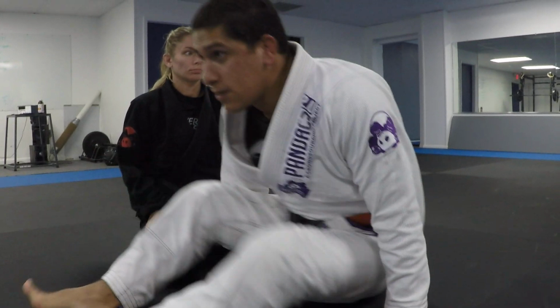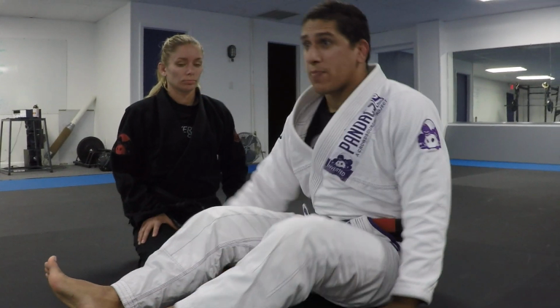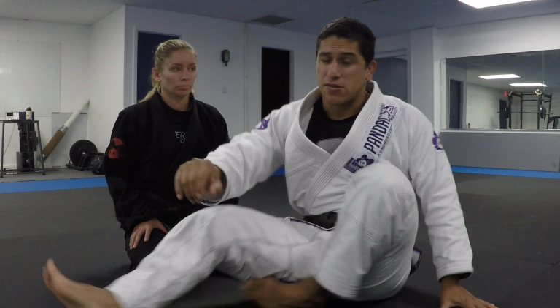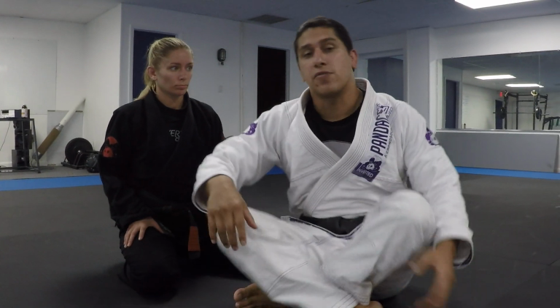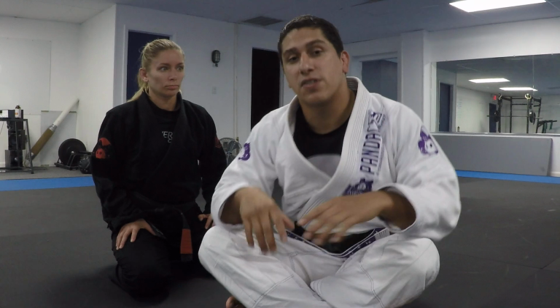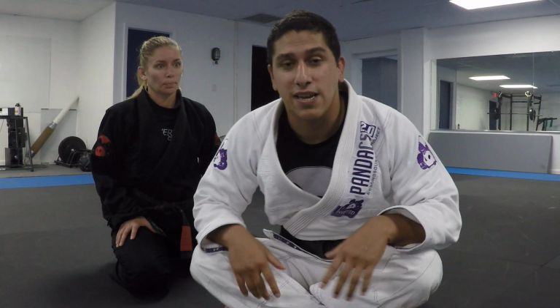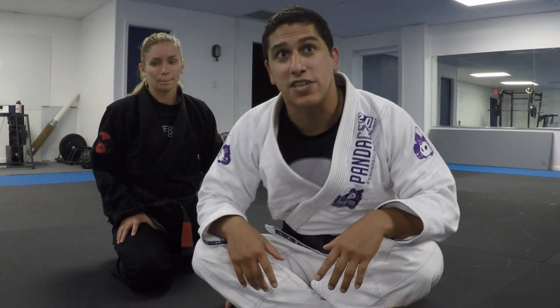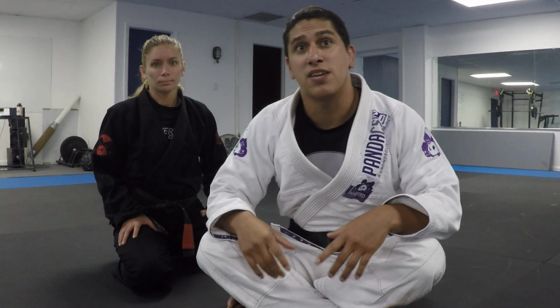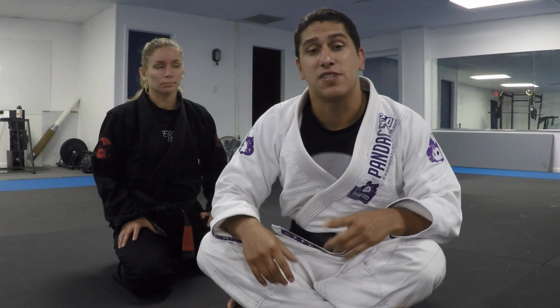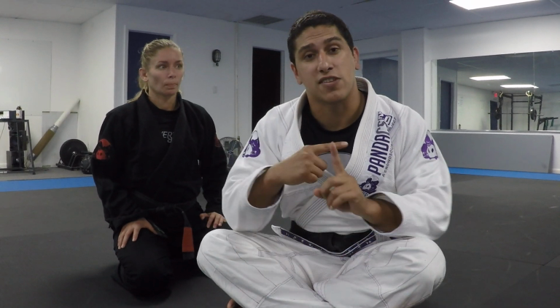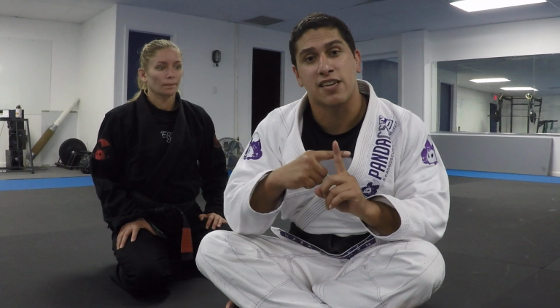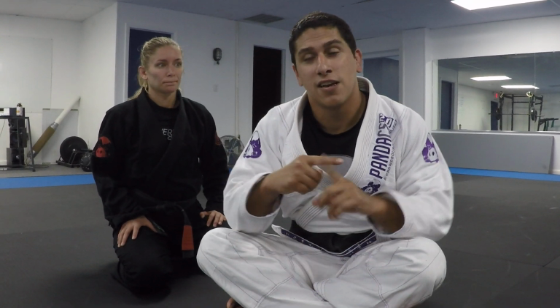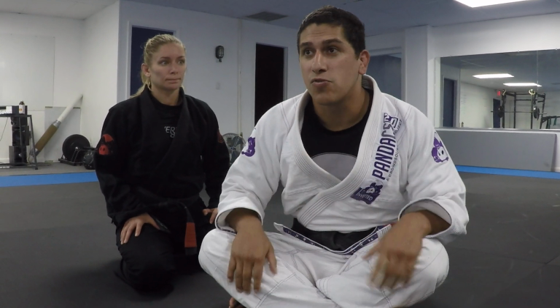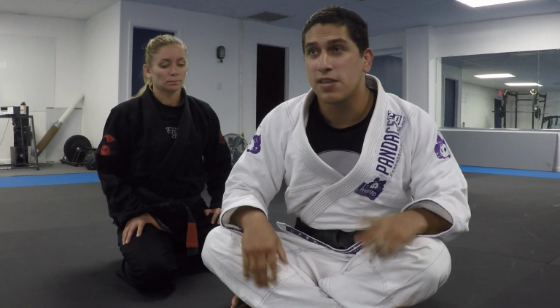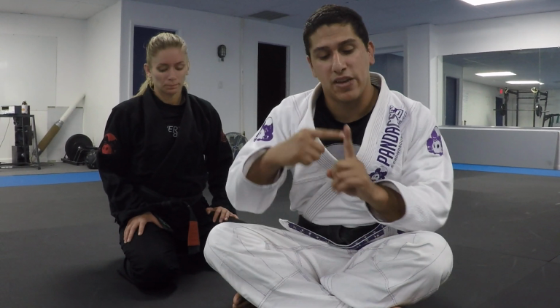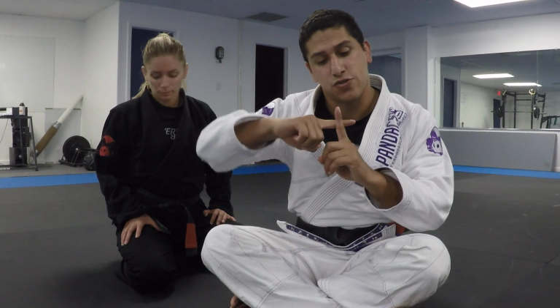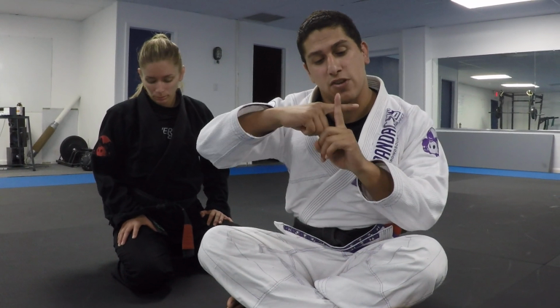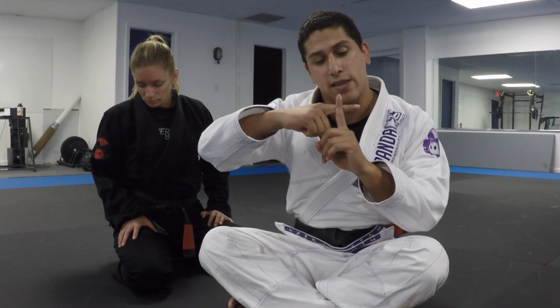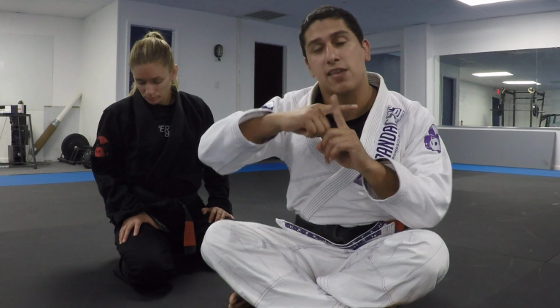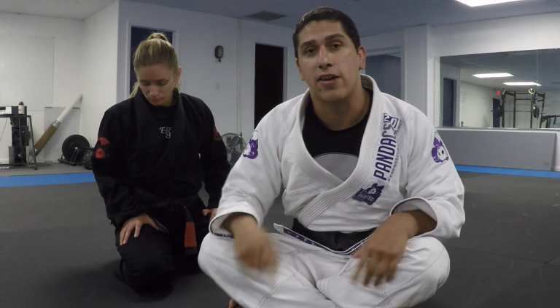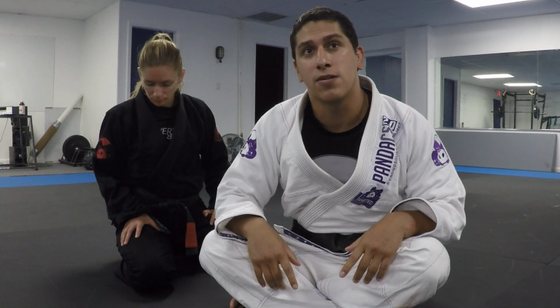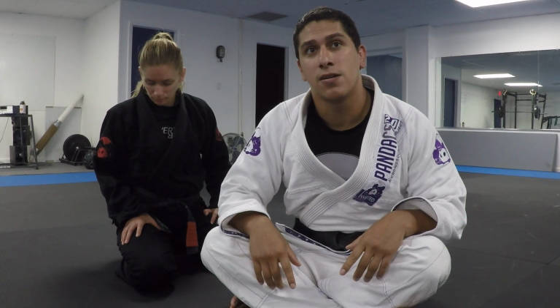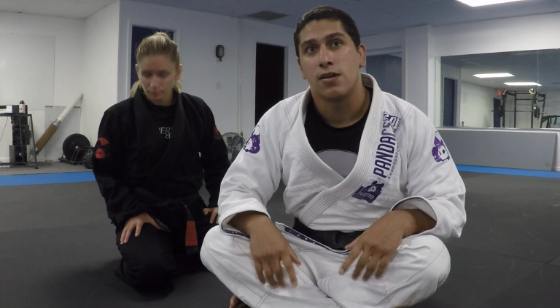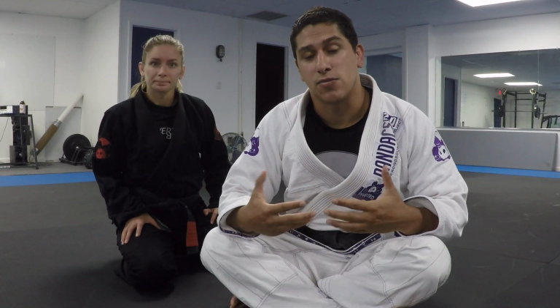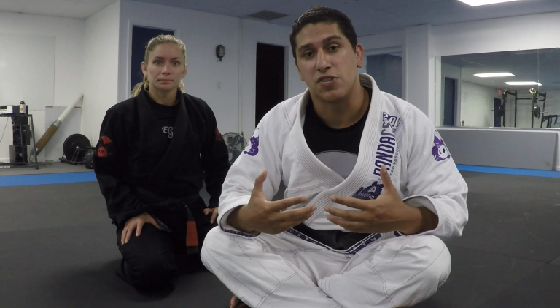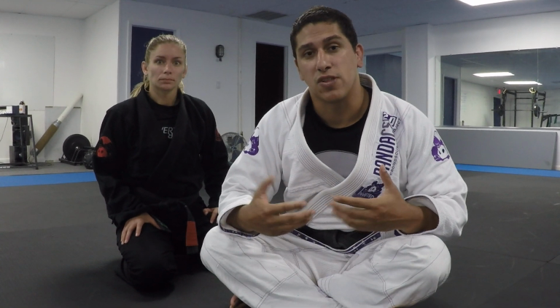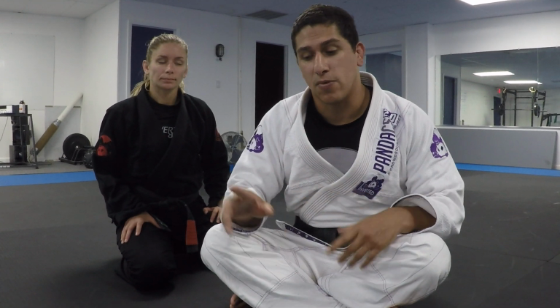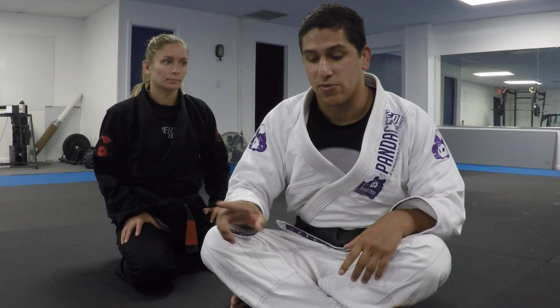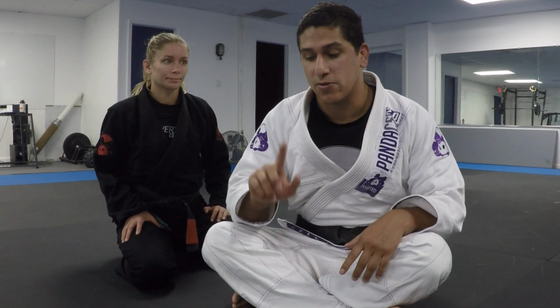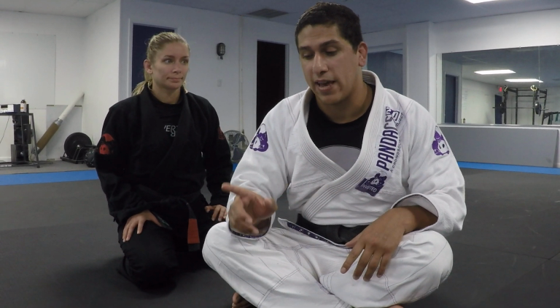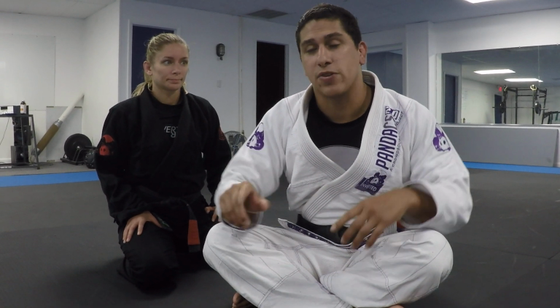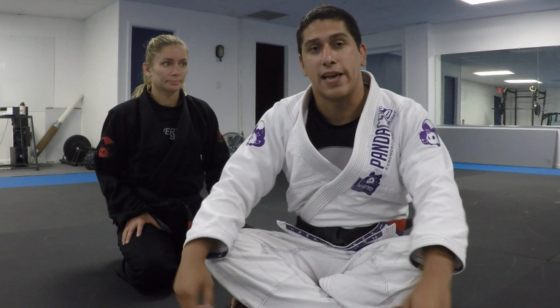The Japanese term for armbar is jujigatame, which means 'cross lock.' You really have to make sure you're creating a 90-degree angle in order to do this properly — otherwise it's really hard to clear the head with your leg.